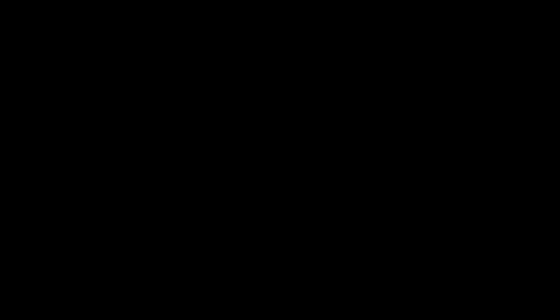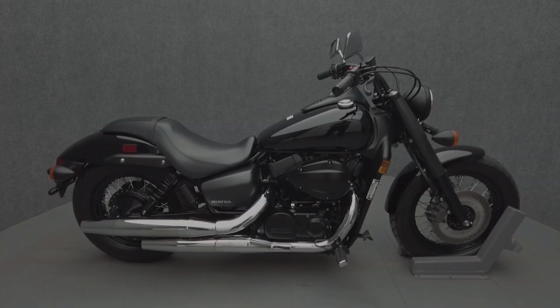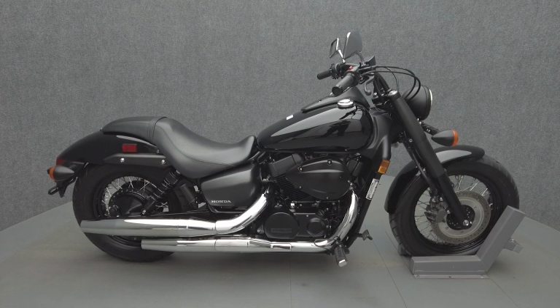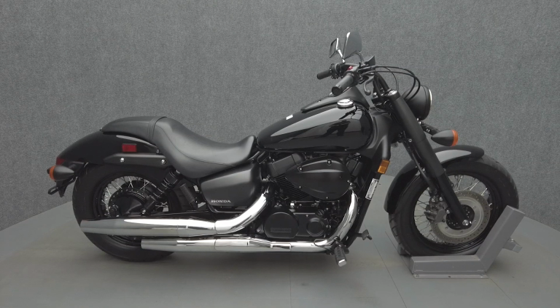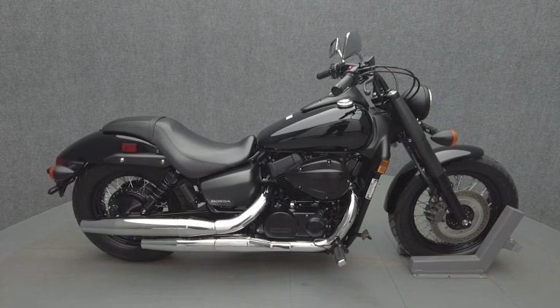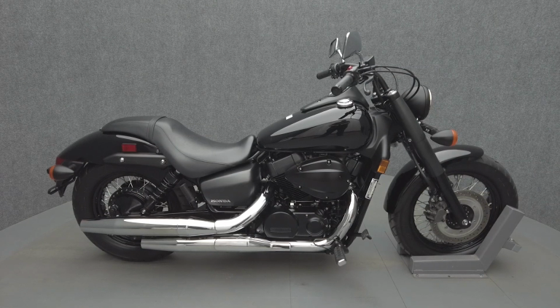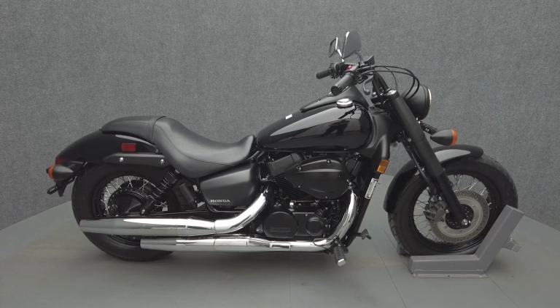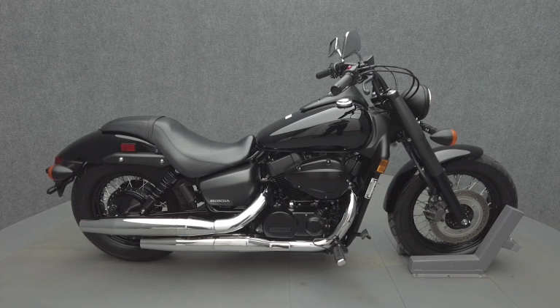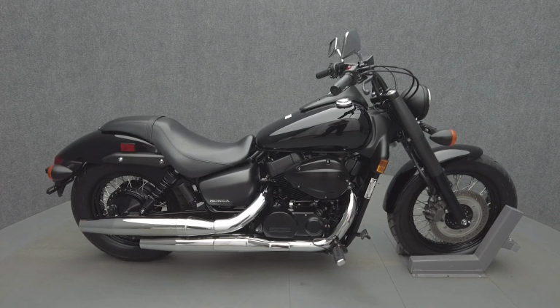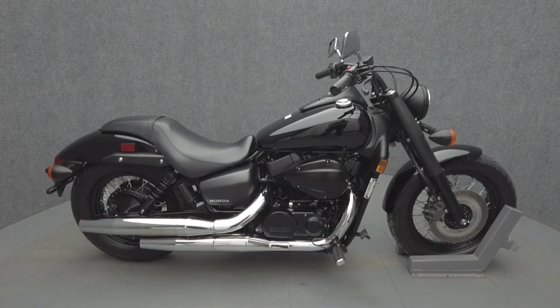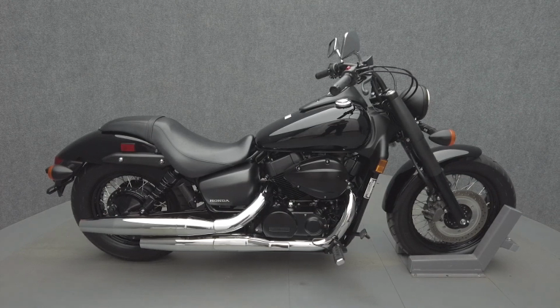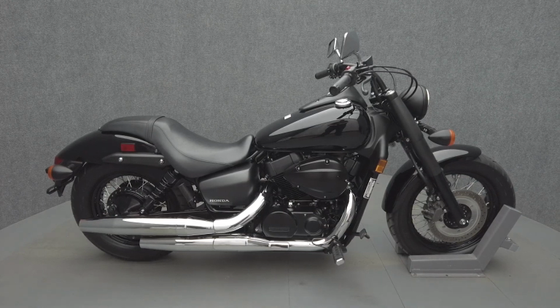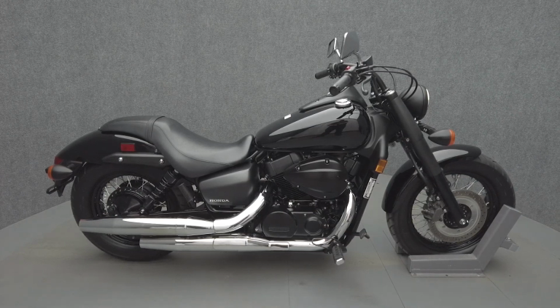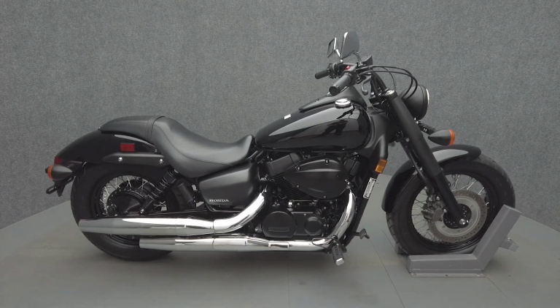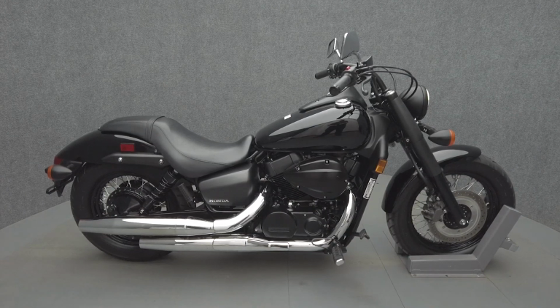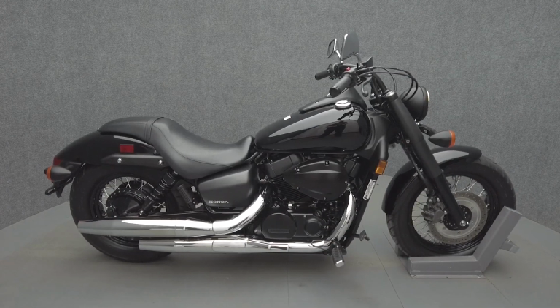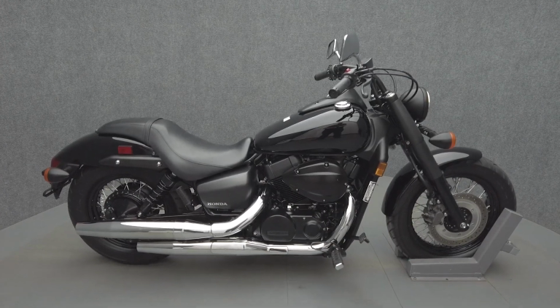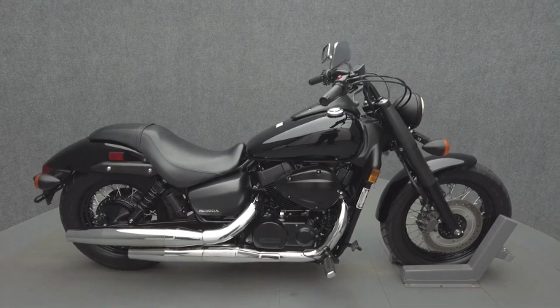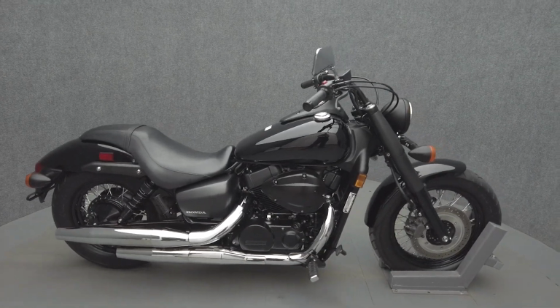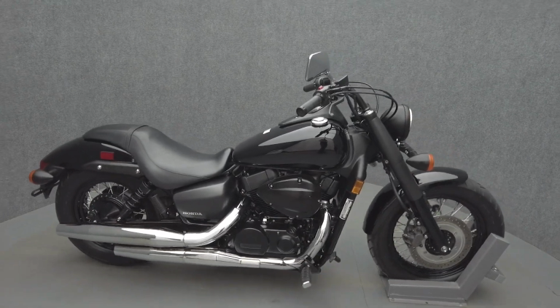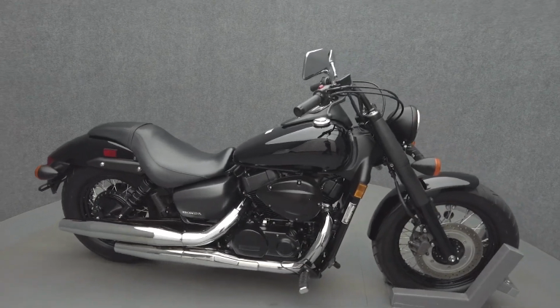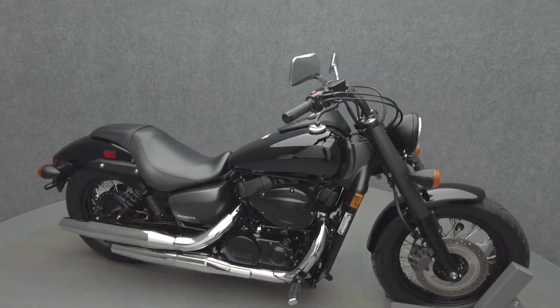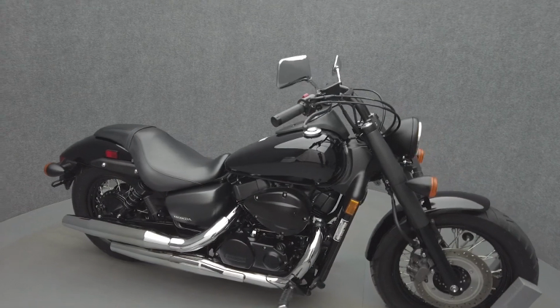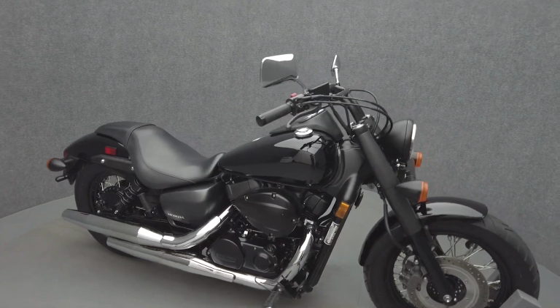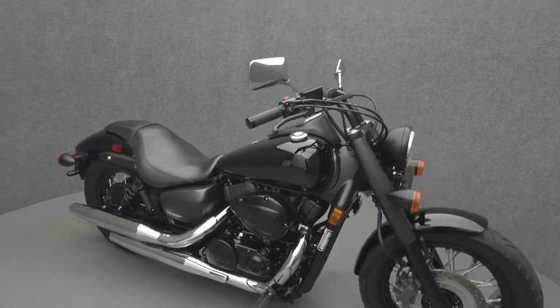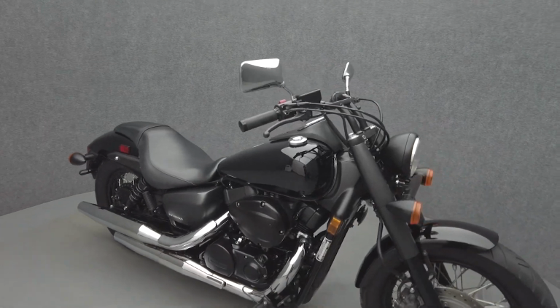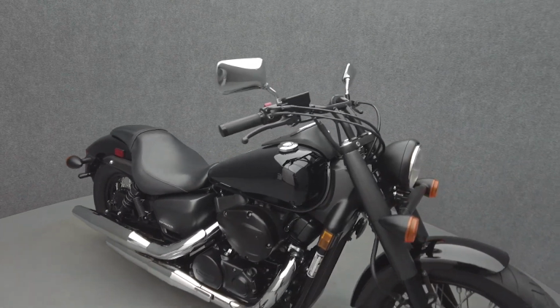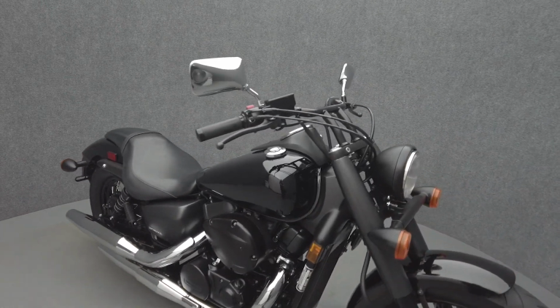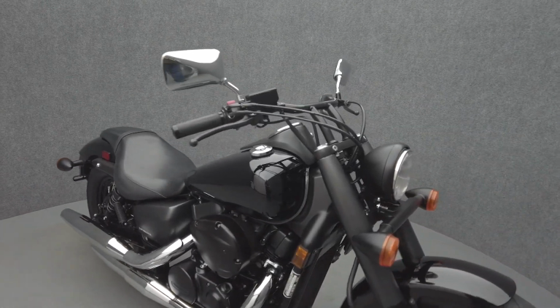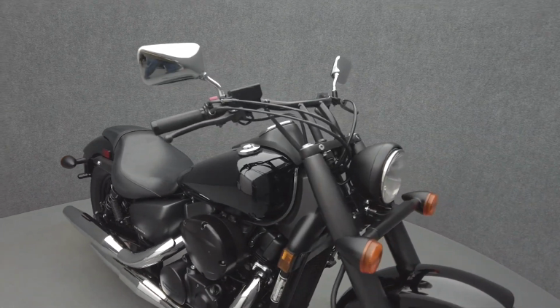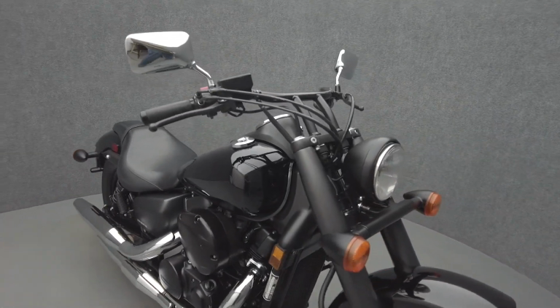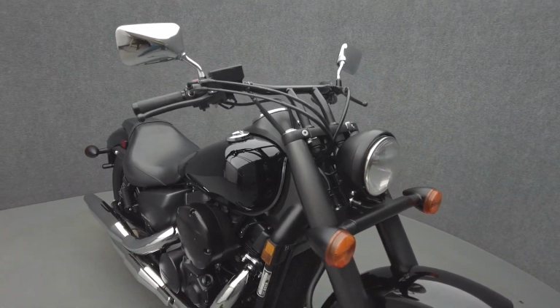Hey everyone, this is Keegan from National Power Sports. This 2019 Honda Shadow Phantom with 15,639 miles passes New Hampshire State Inspection and runs well.